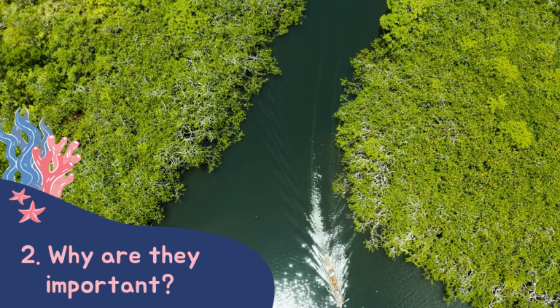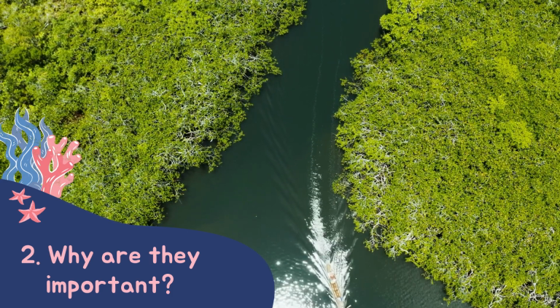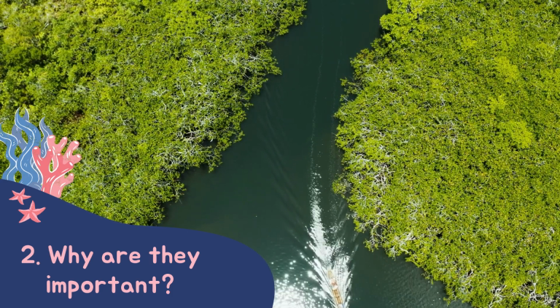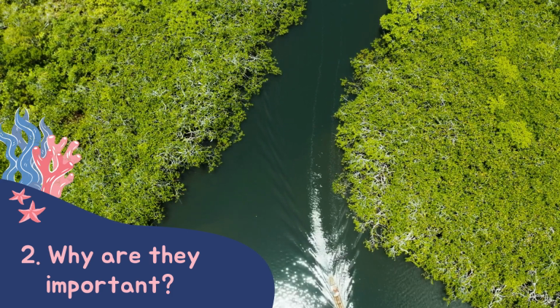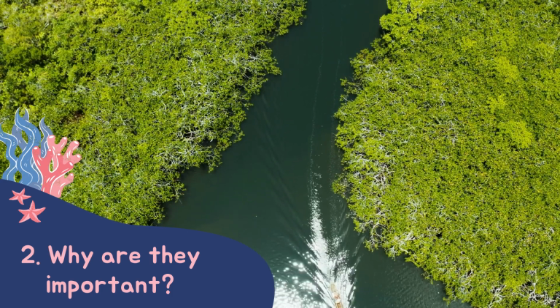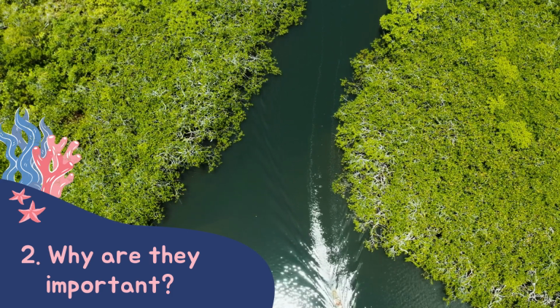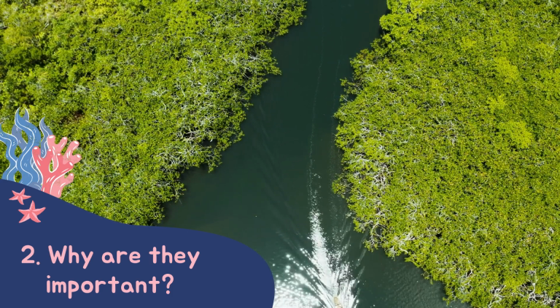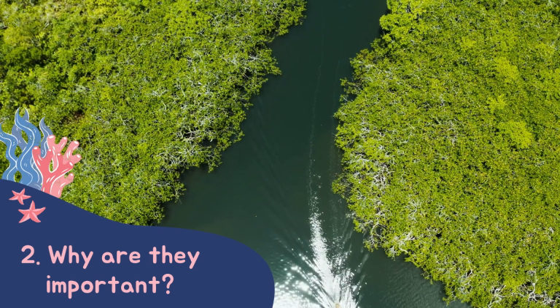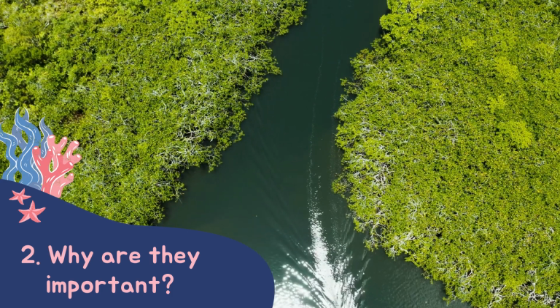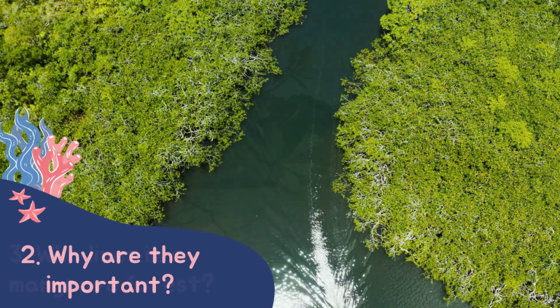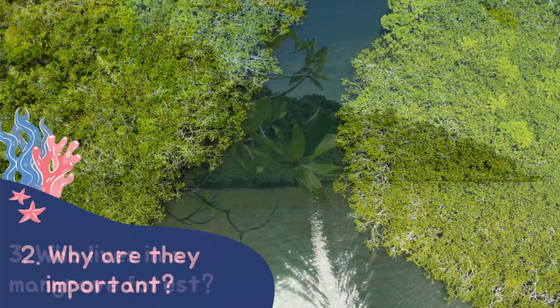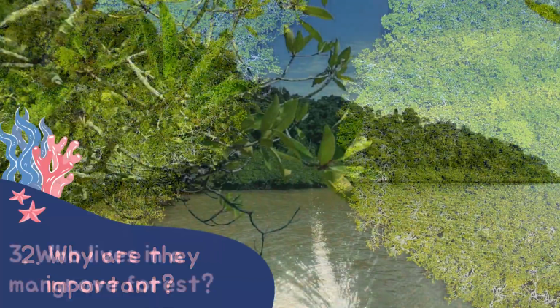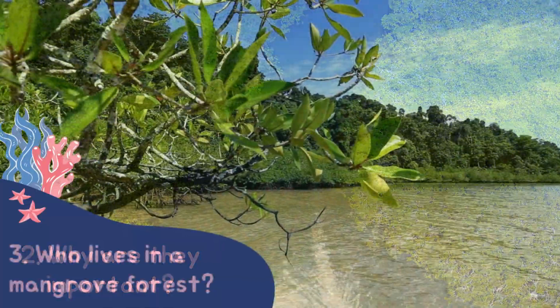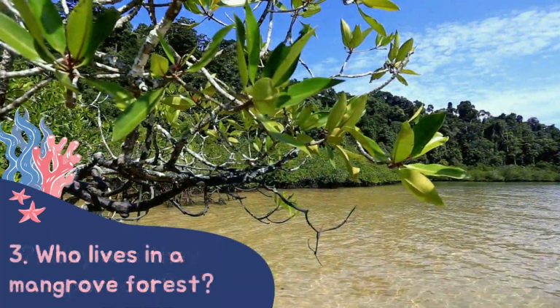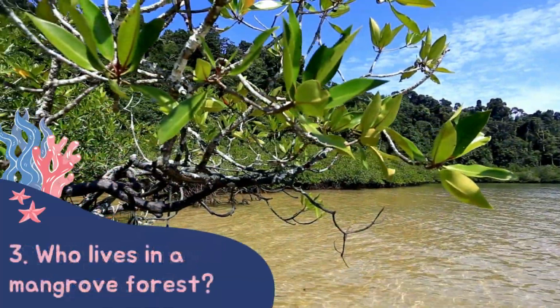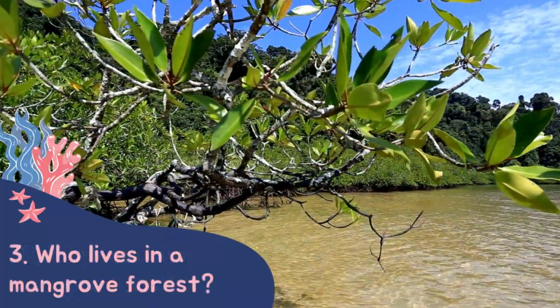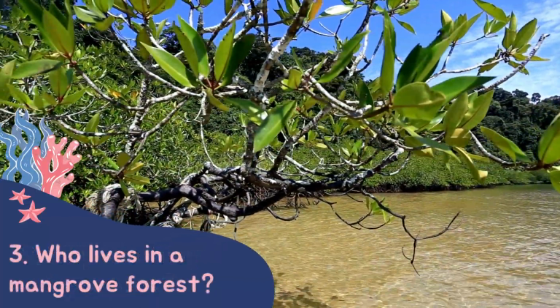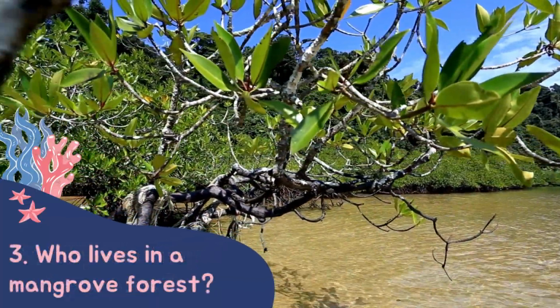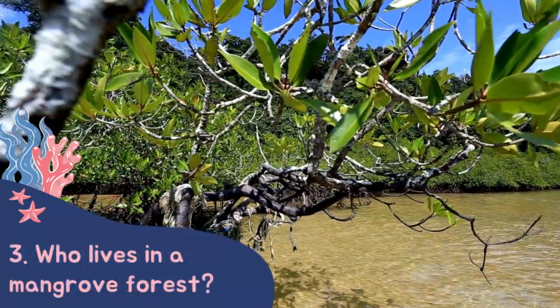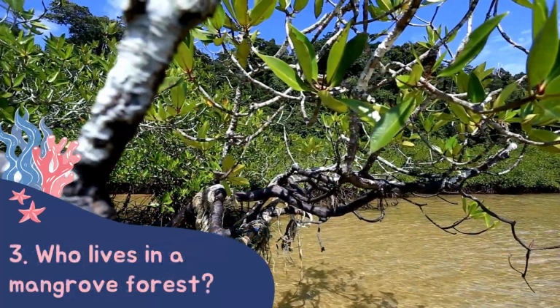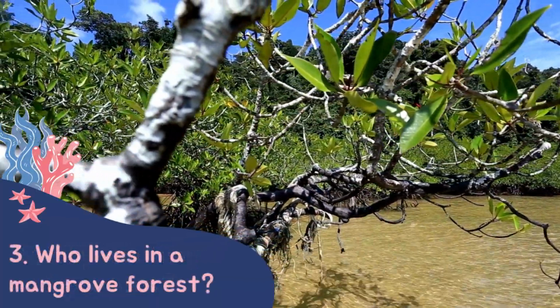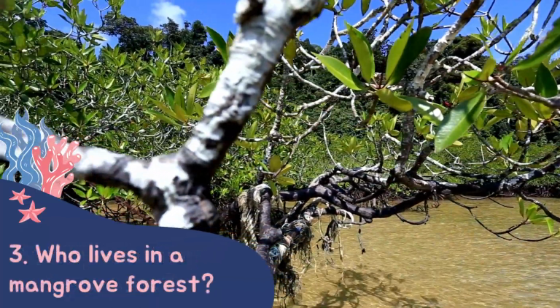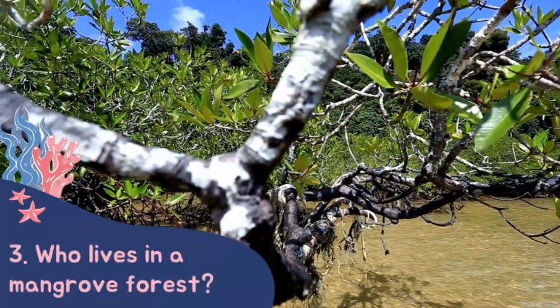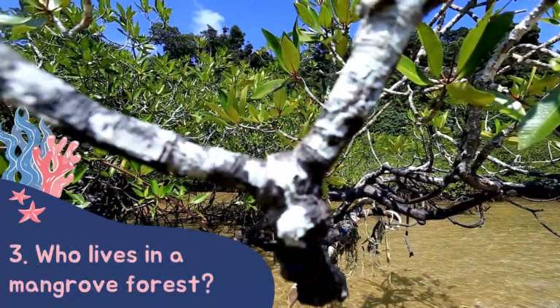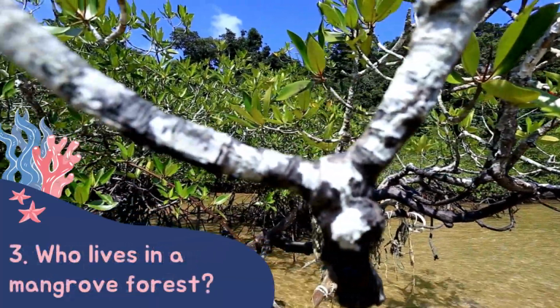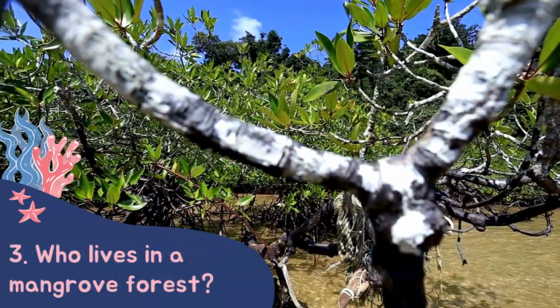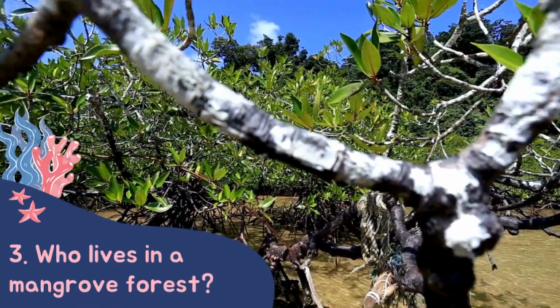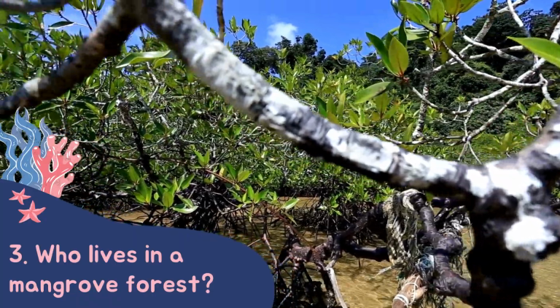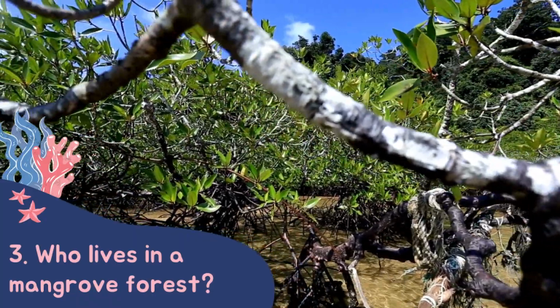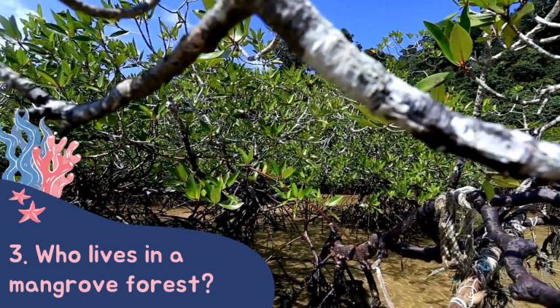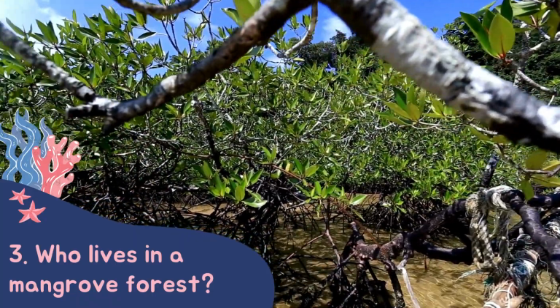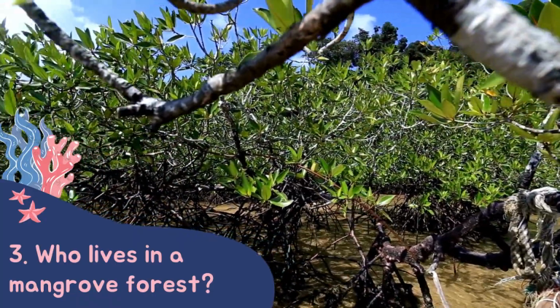Finally, they are very important for the planet. Mangrove trees, just like other plants, store carbon and produce oxygen. This helps prevent the globe from getting too hot.